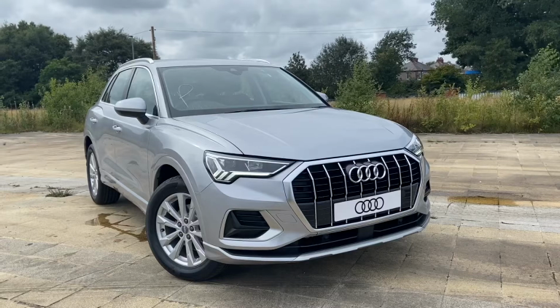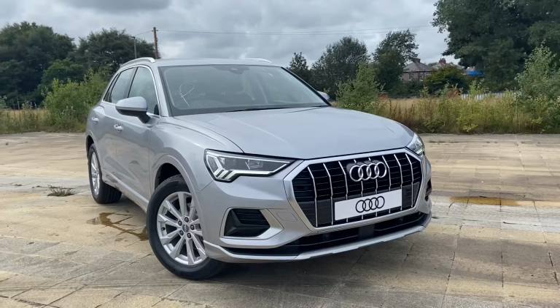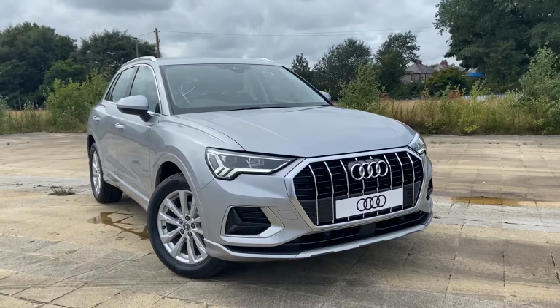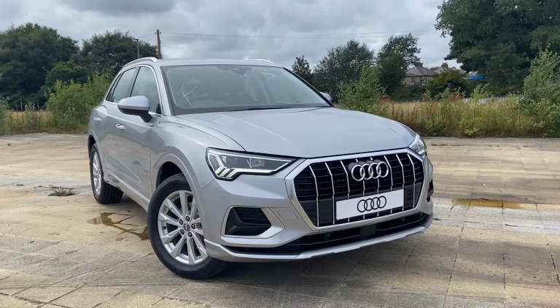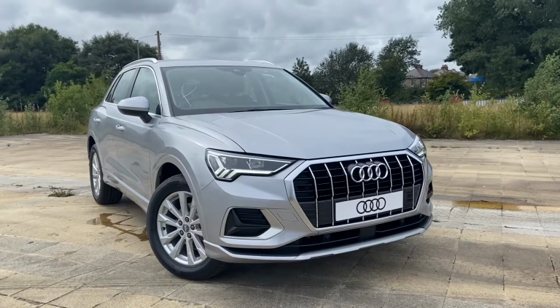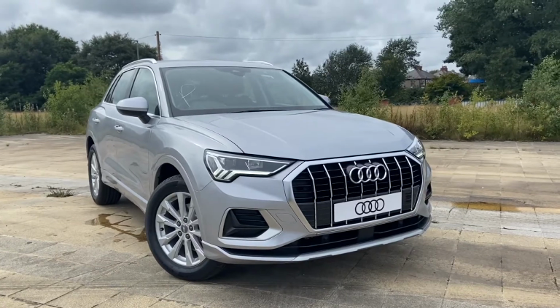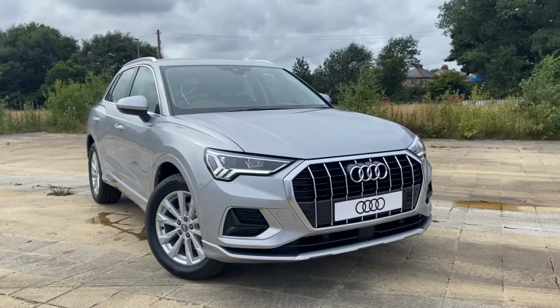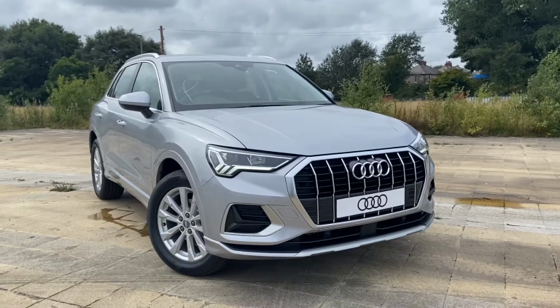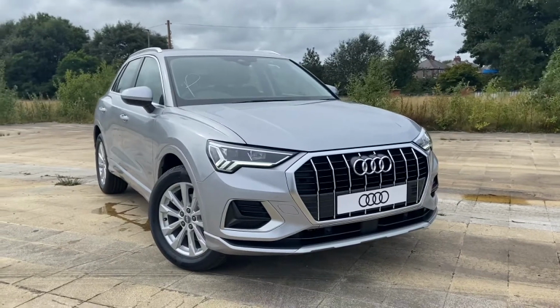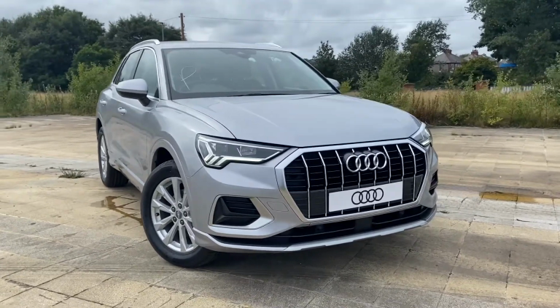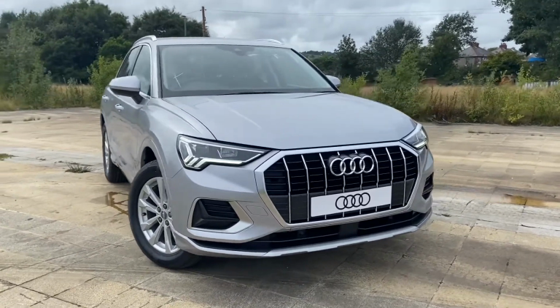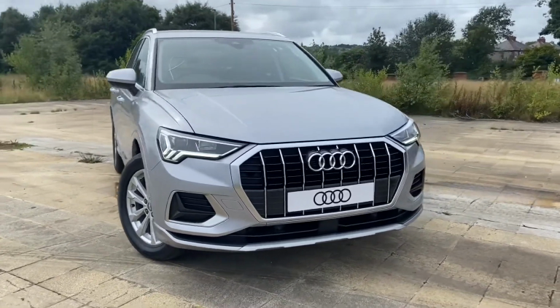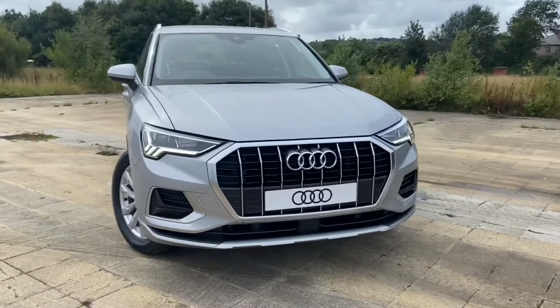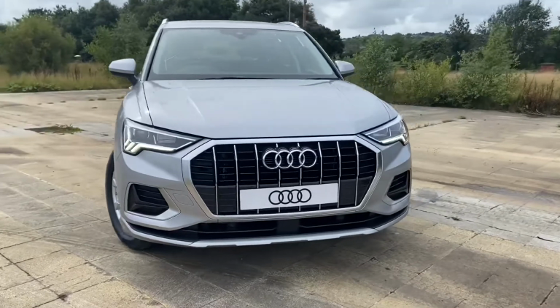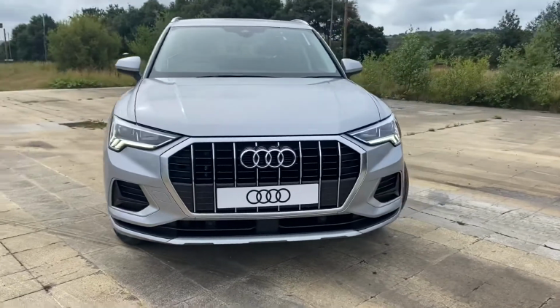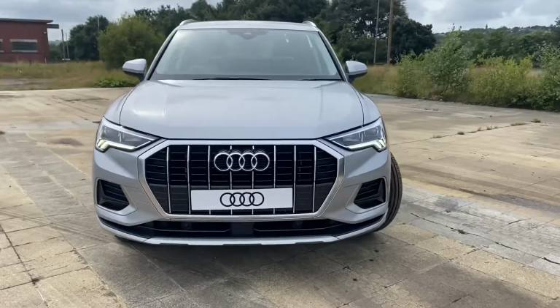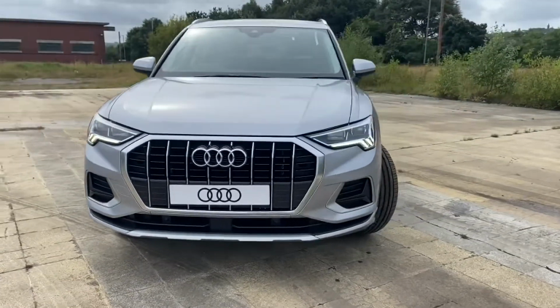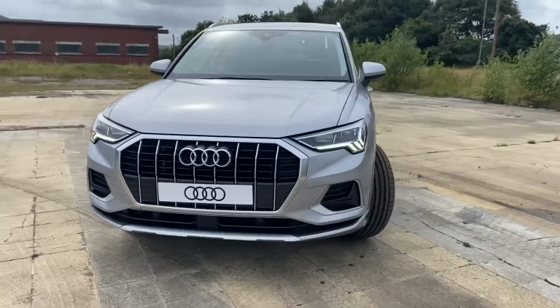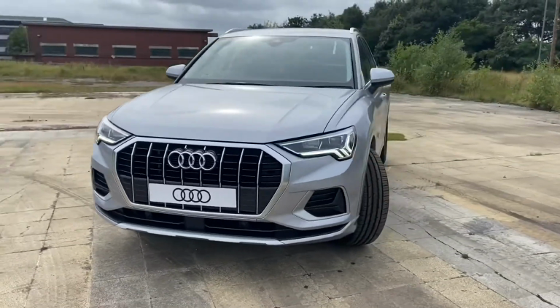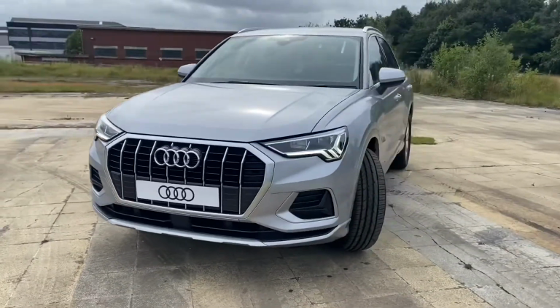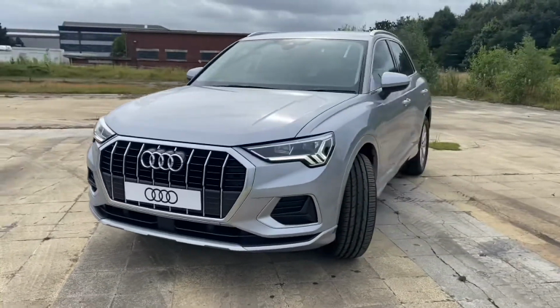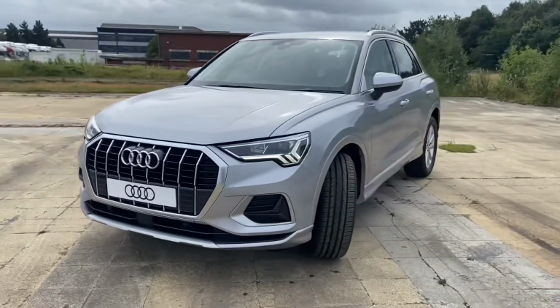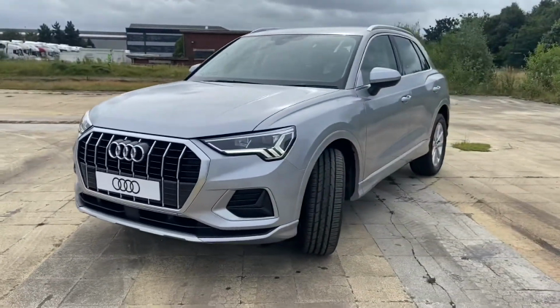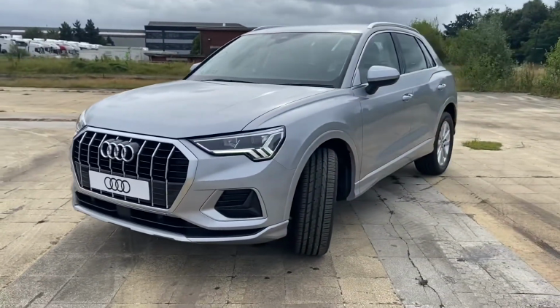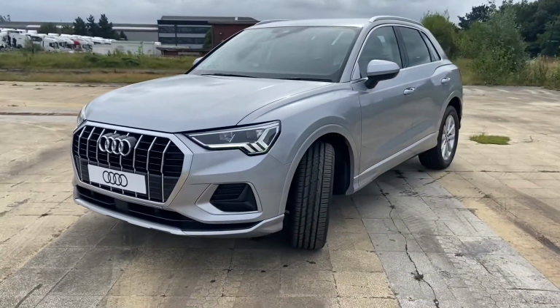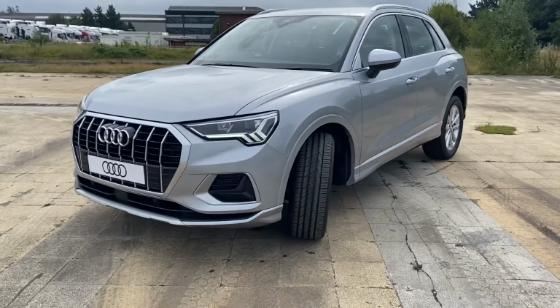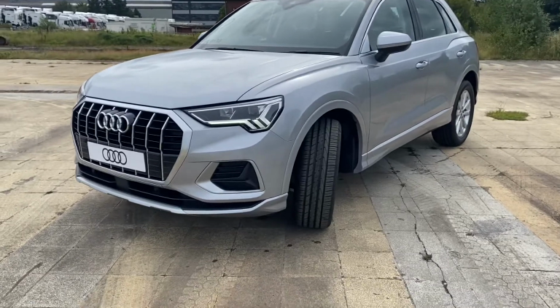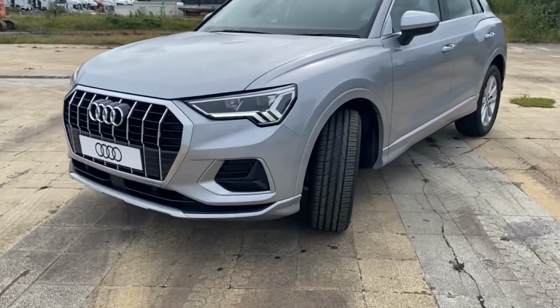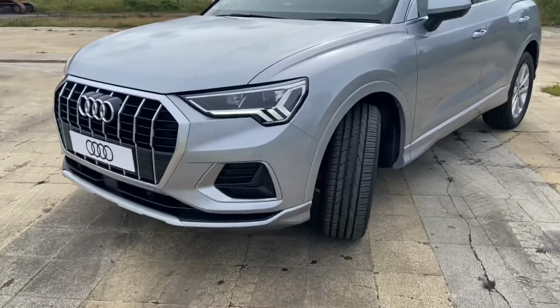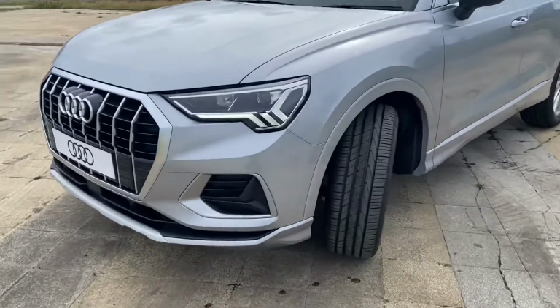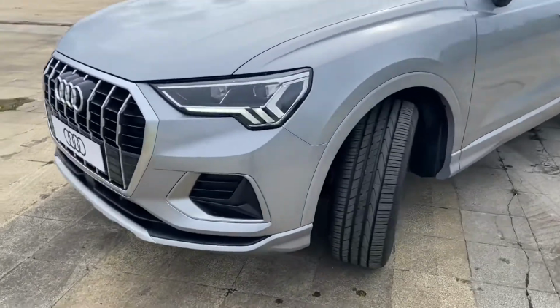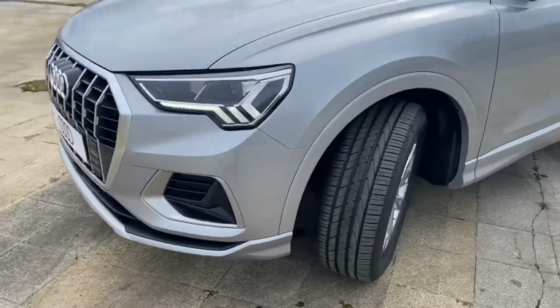Hi and welcome to Blackburn OD. My name is Fiona and today I'm going to be giving you a quick tour of this OD Q3 Sport. It's finished in Fluorite Silver. We have LED headlights with LED daytime running lights and dynamic rear indicators.